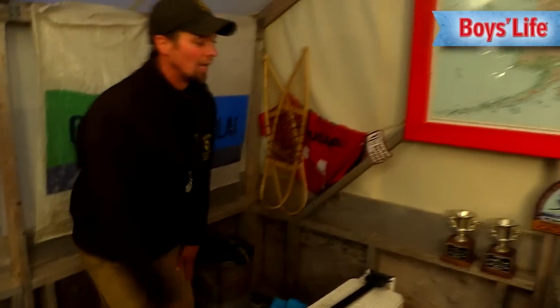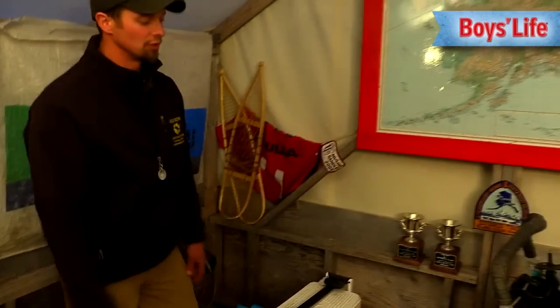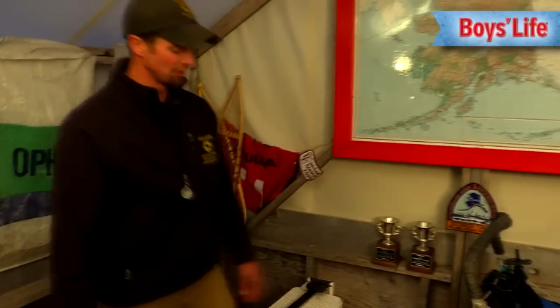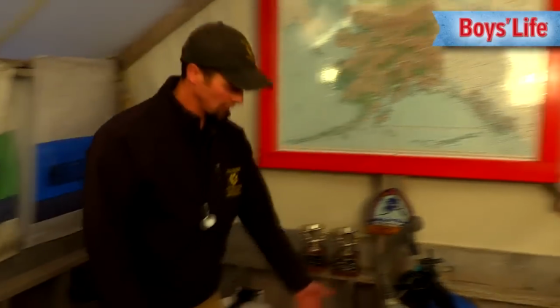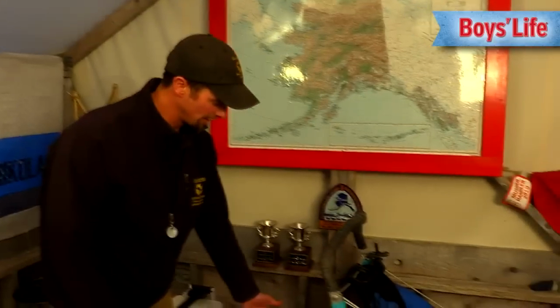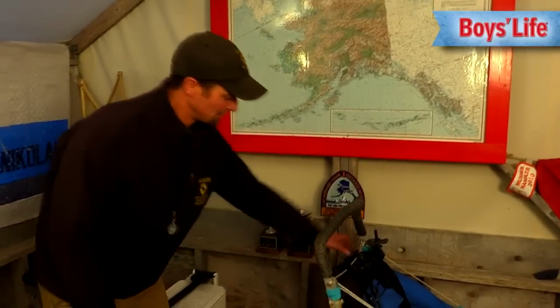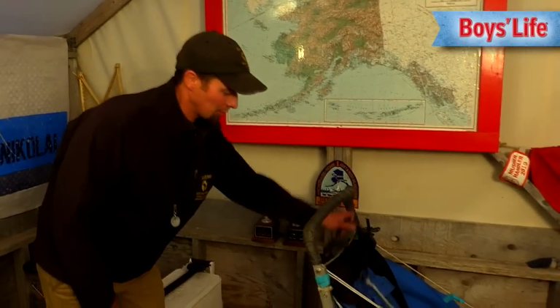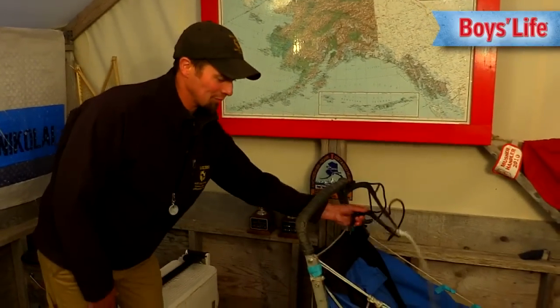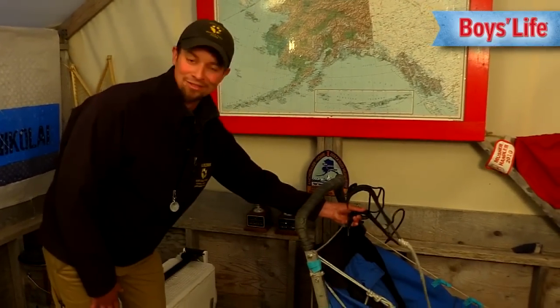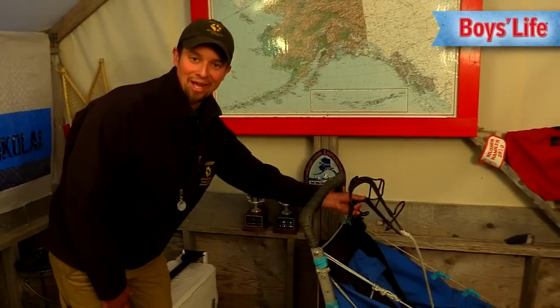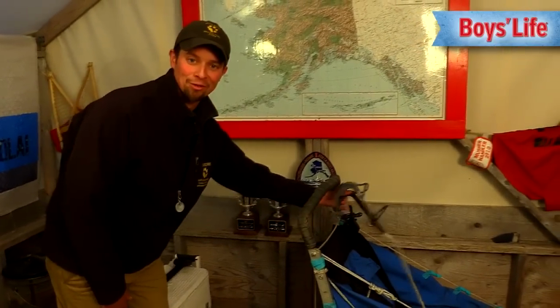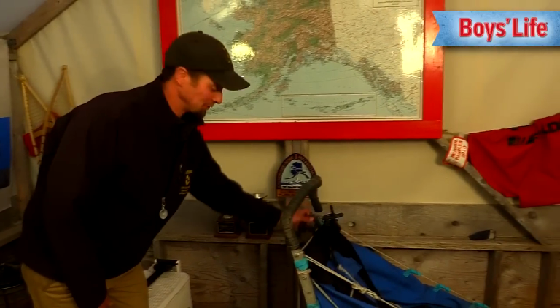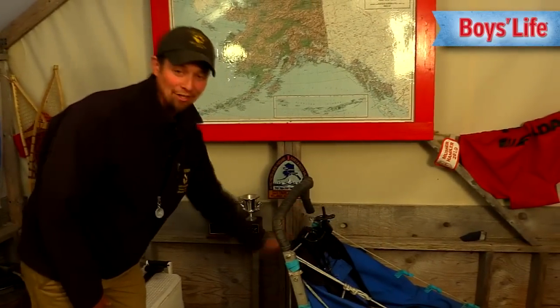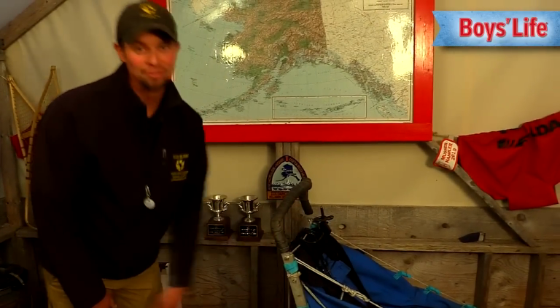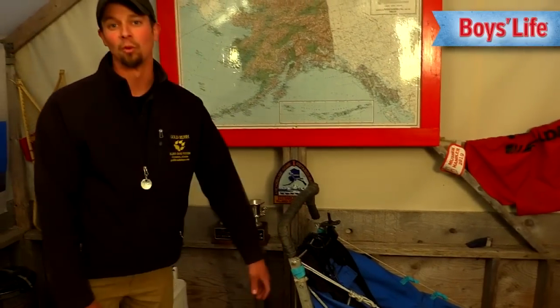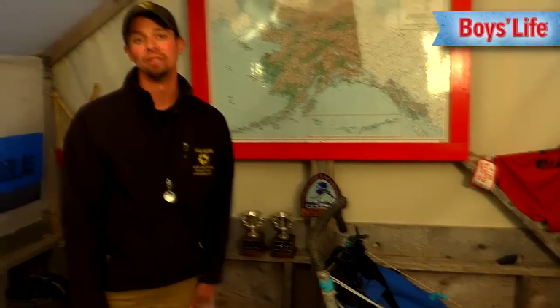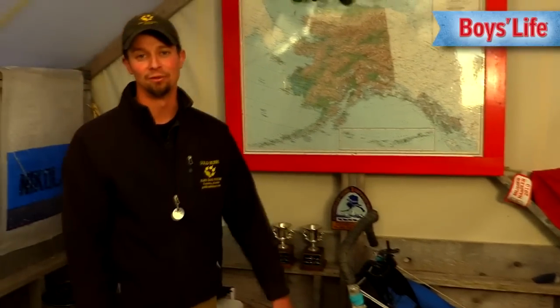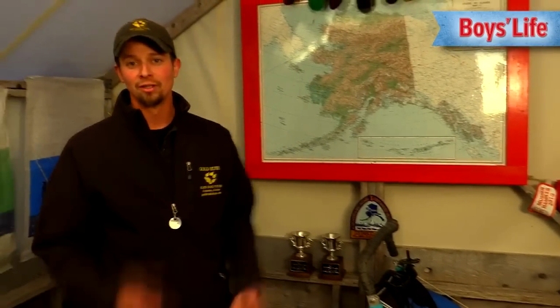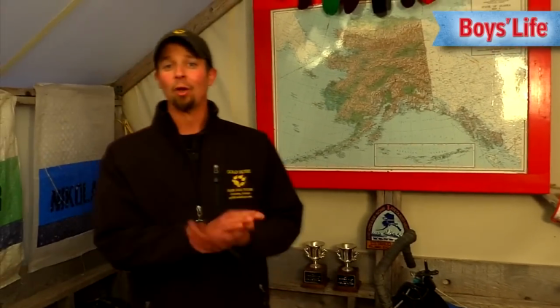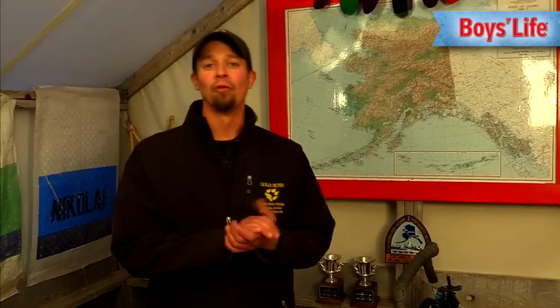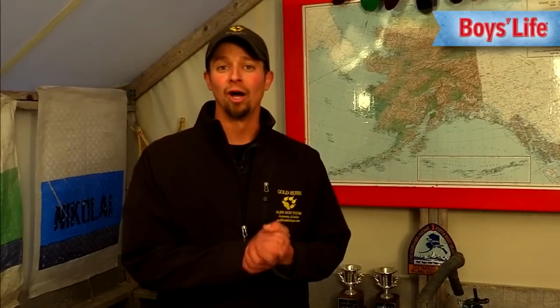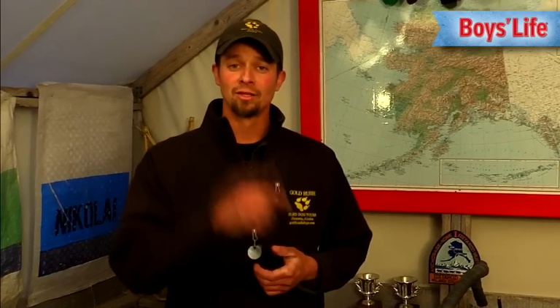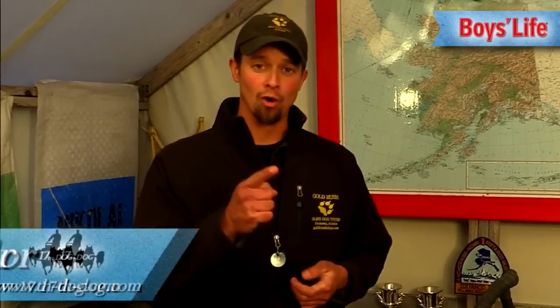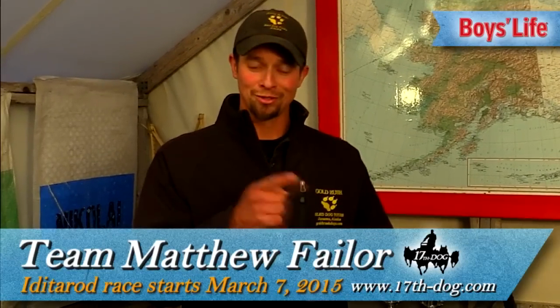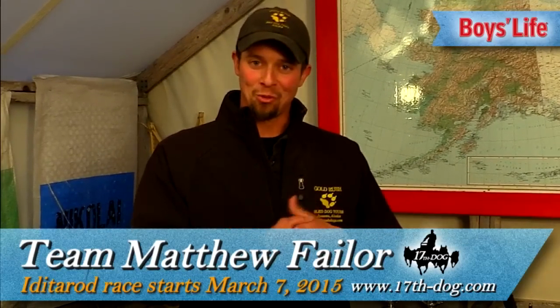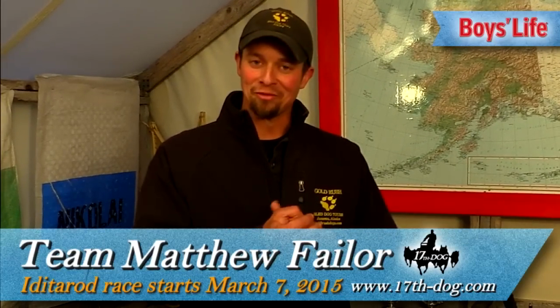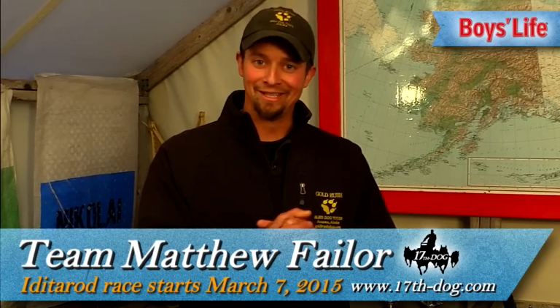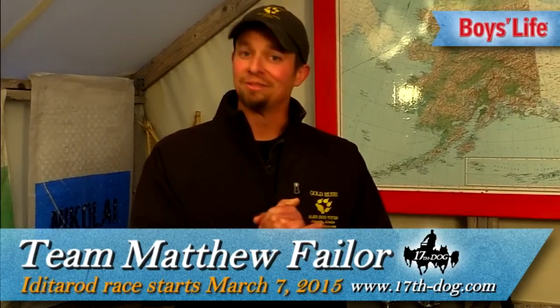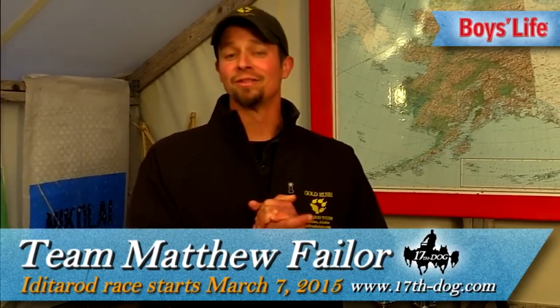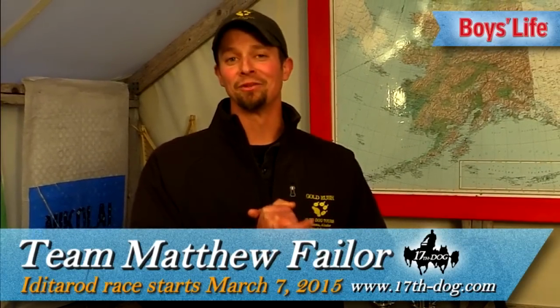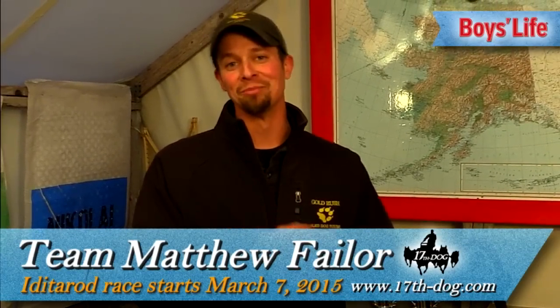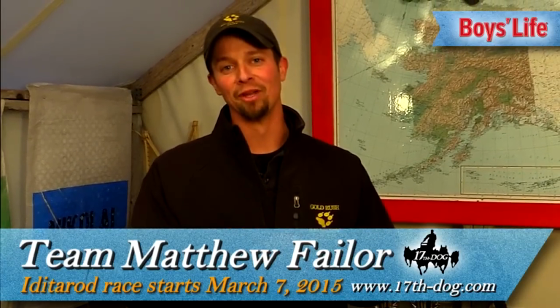Lots of other good stuff. You've got a brake, you've got a parking brake — this is just a big anchor. So you're going to need all of these things if you want to compete in the Iditarod. I hope you will follow us — March 2015, 17th Dog Team, Matthew Failor.